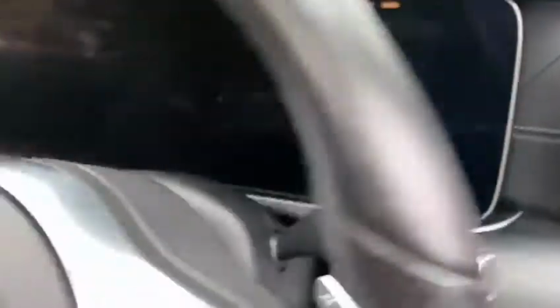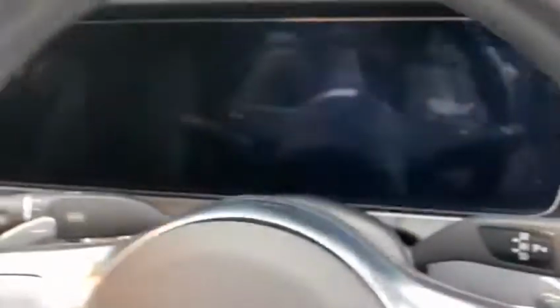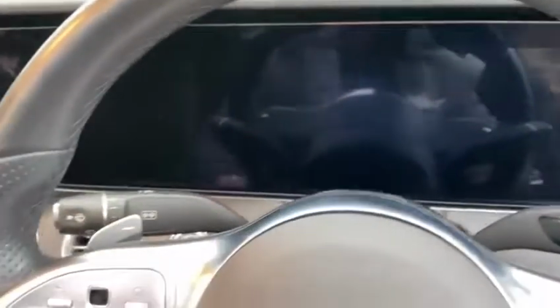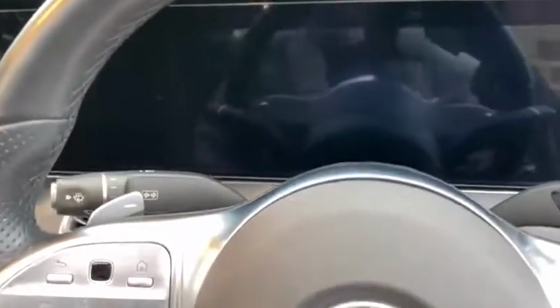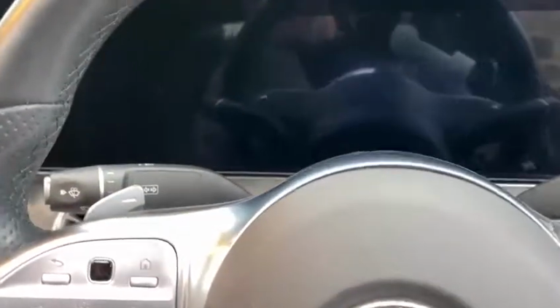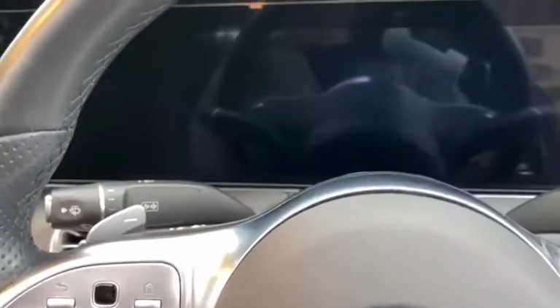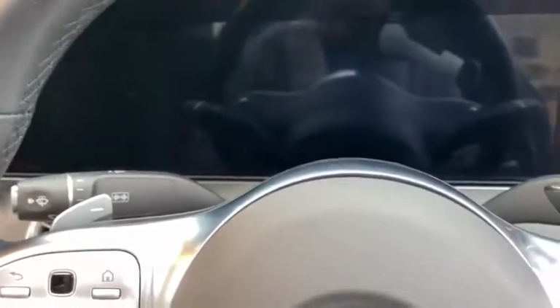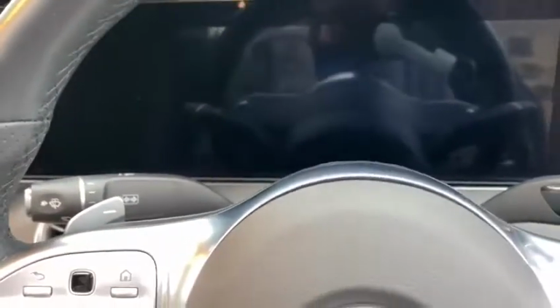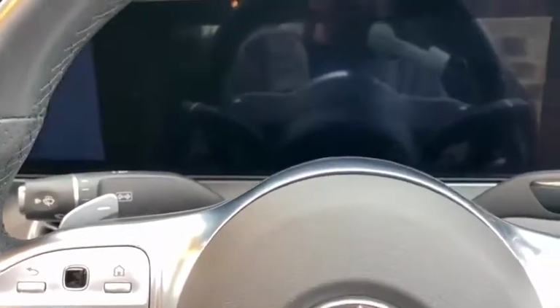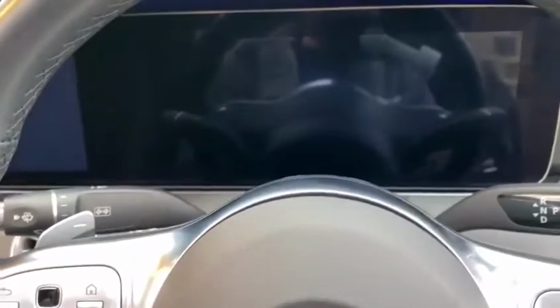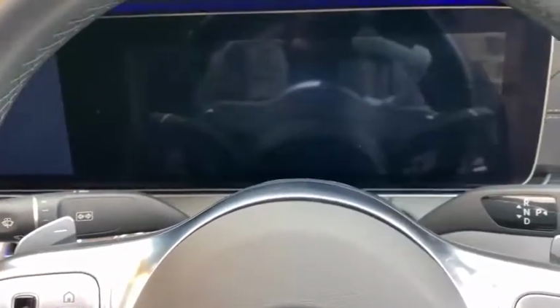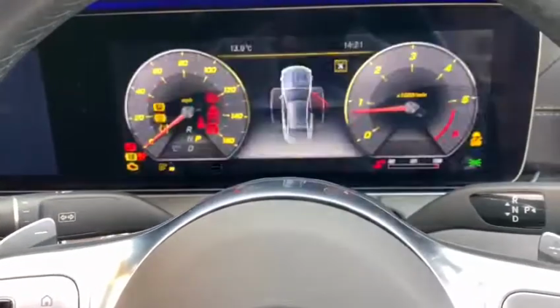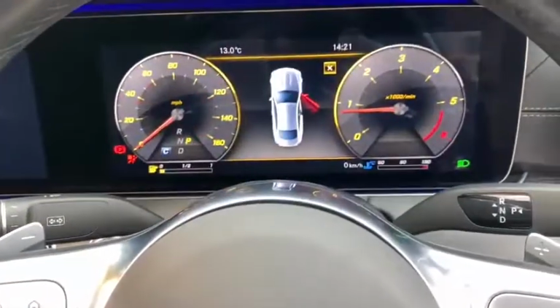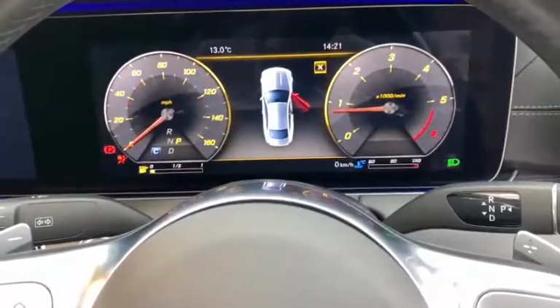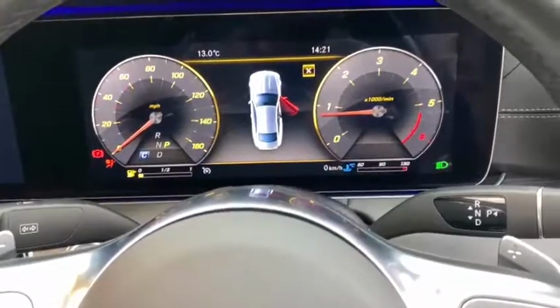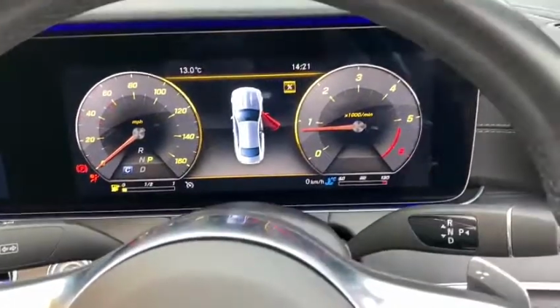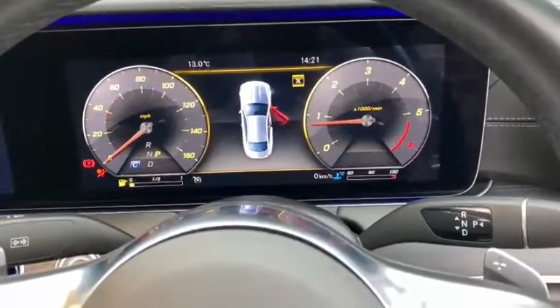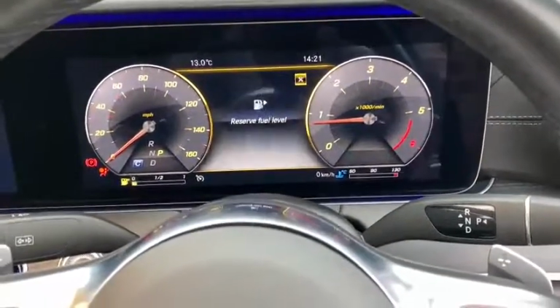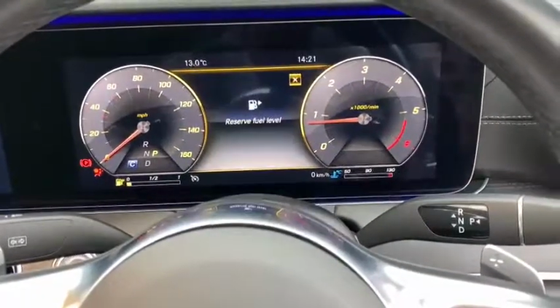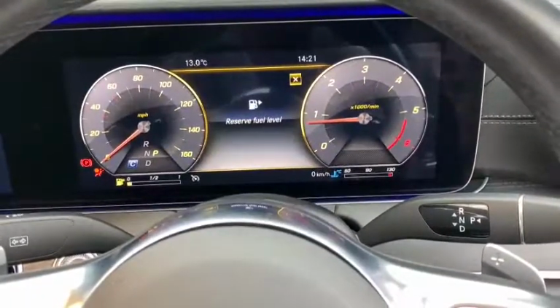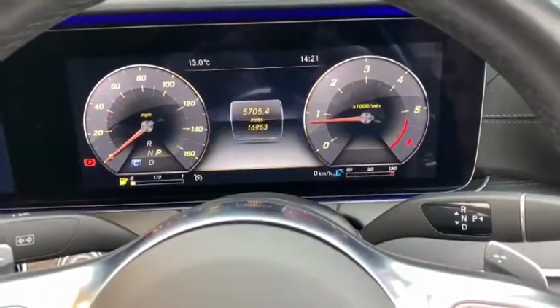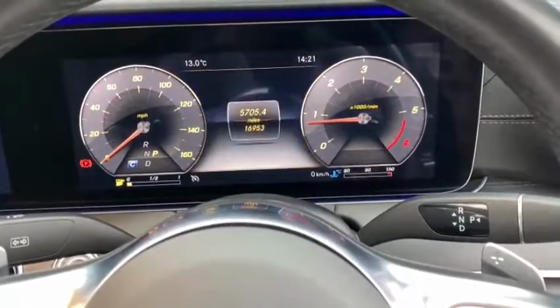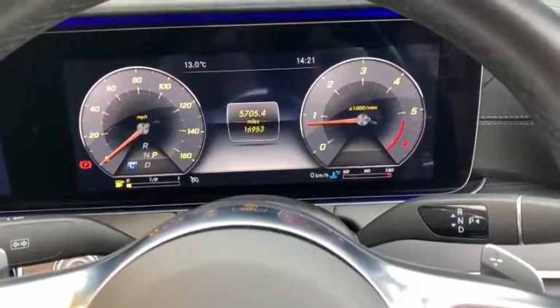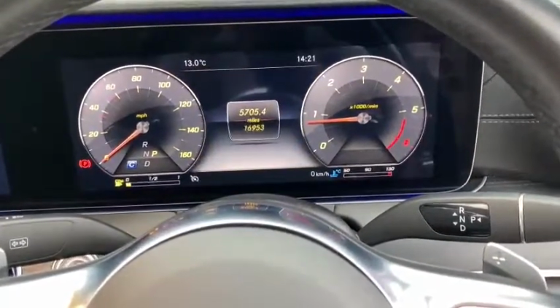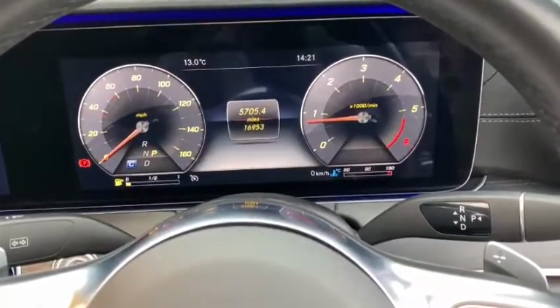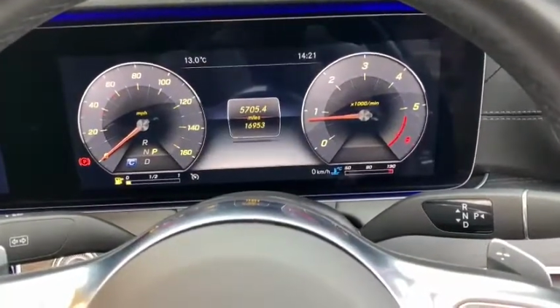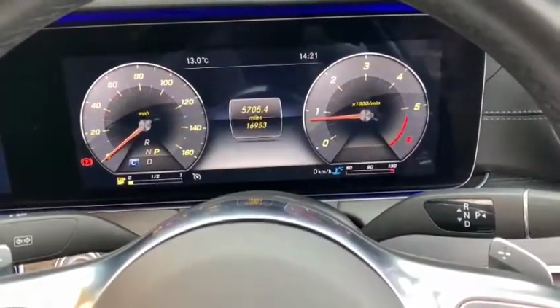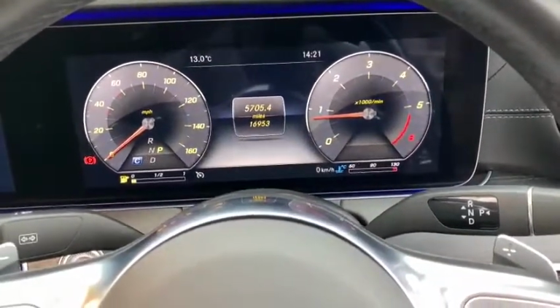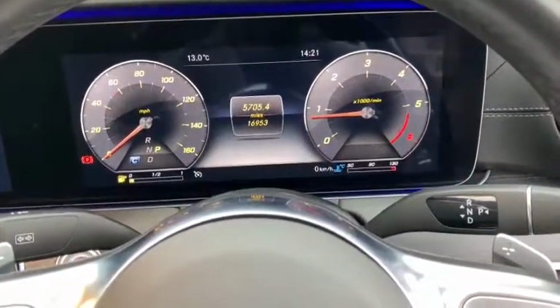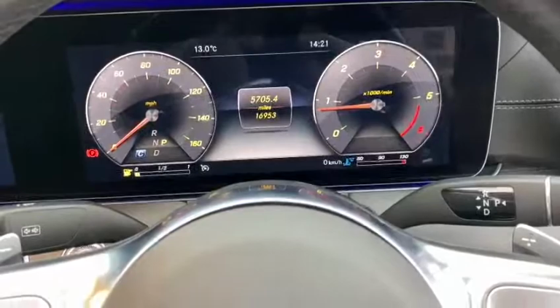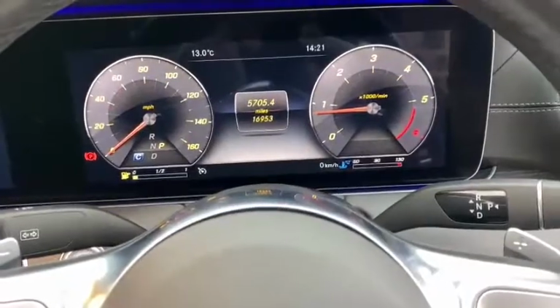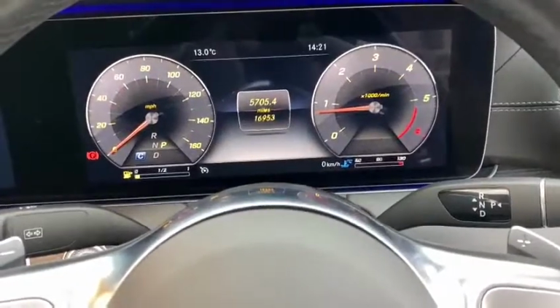It is a 20 registered car, so it's on a 20 plate. As you can see it's done 16,953 miles.